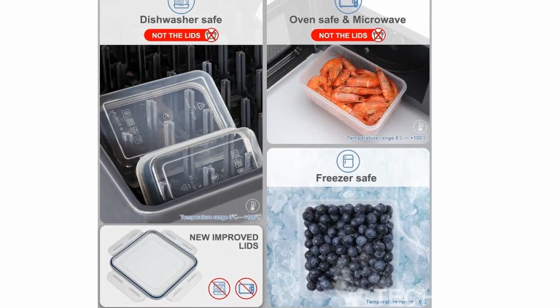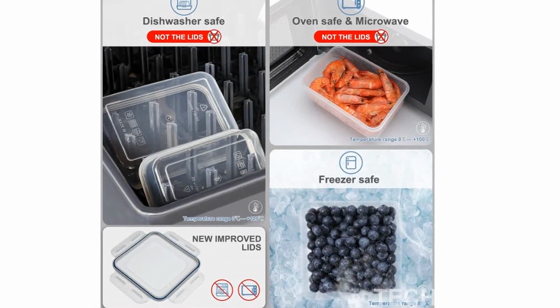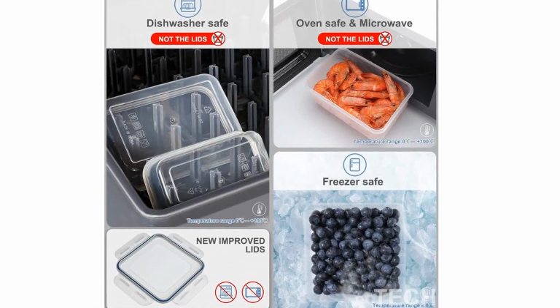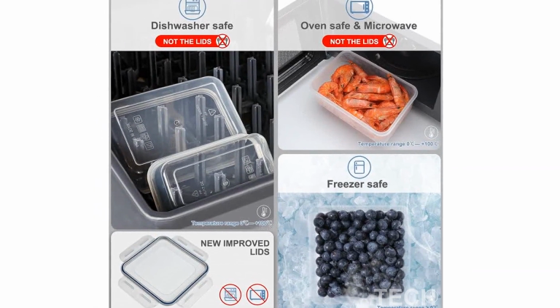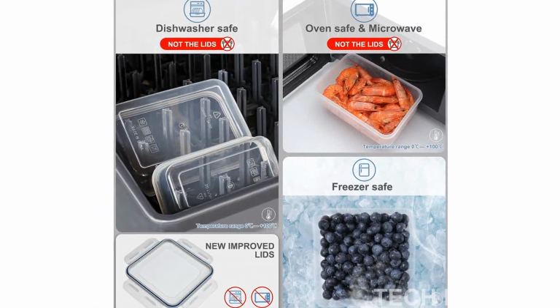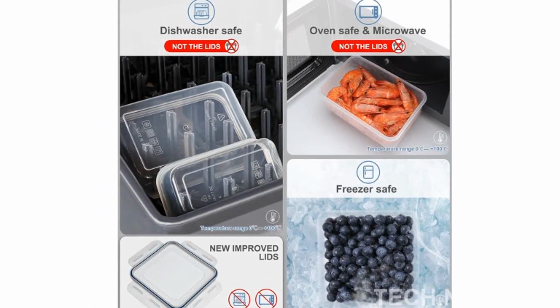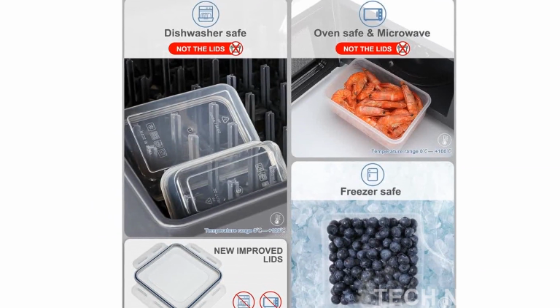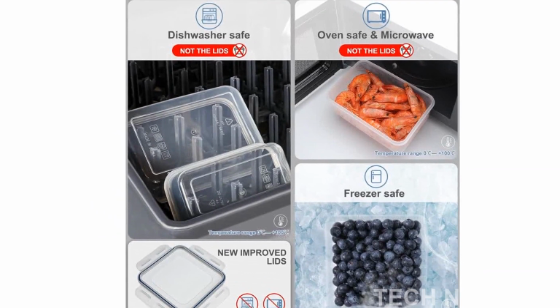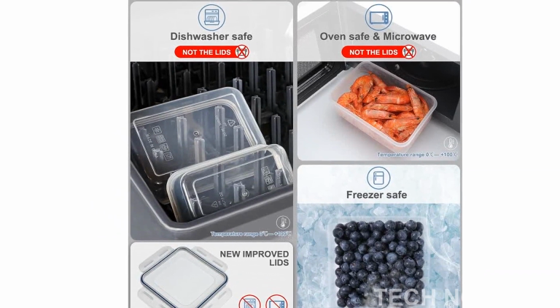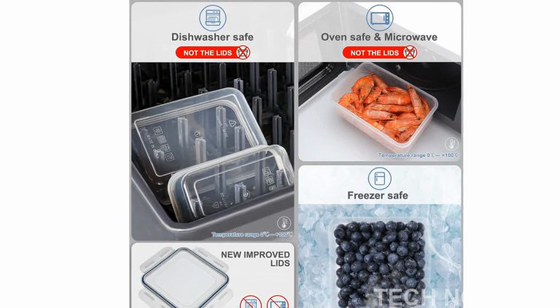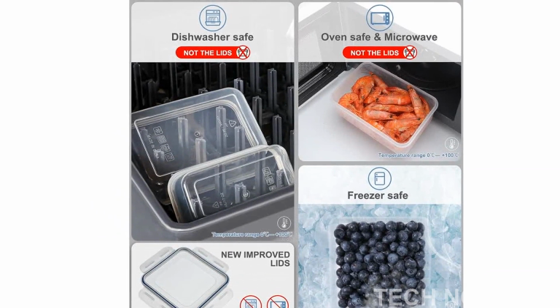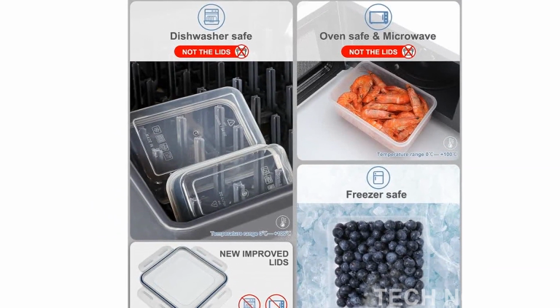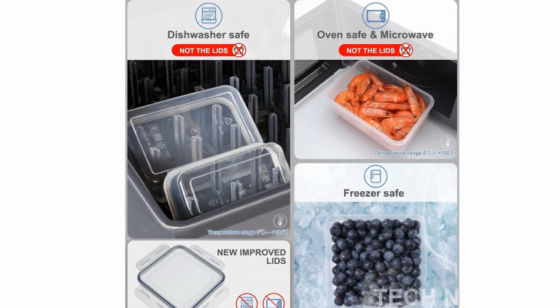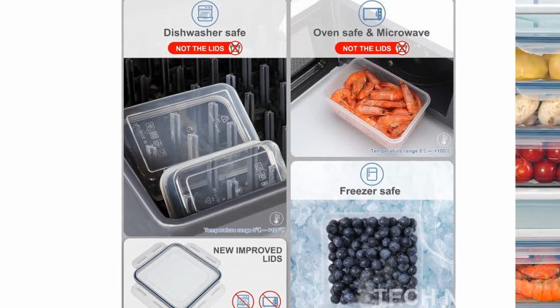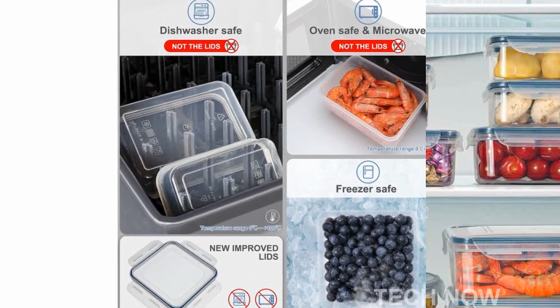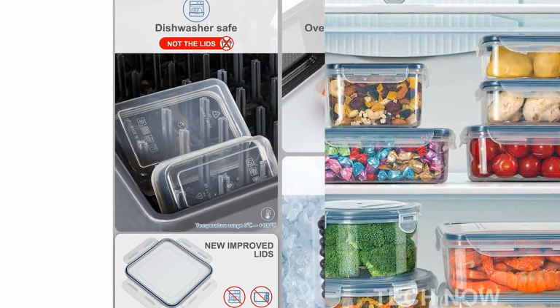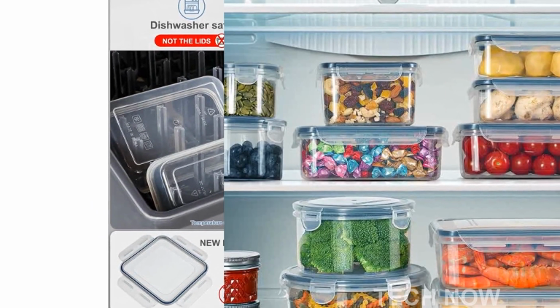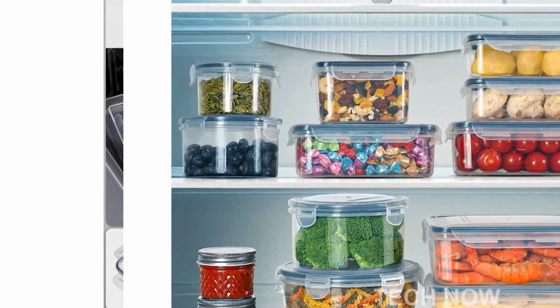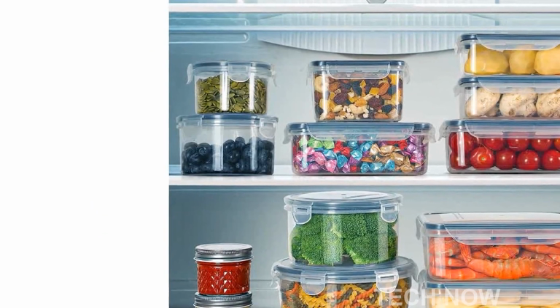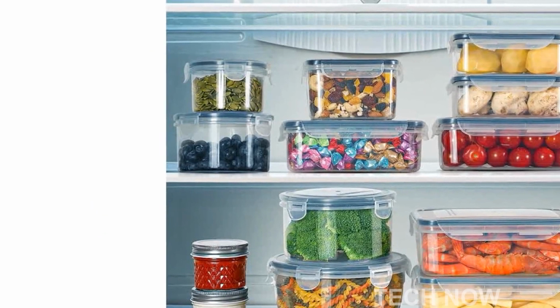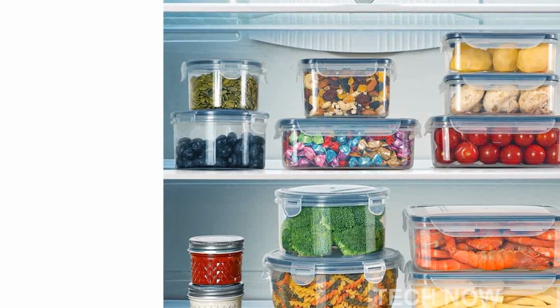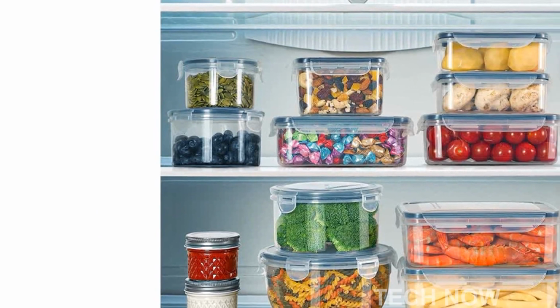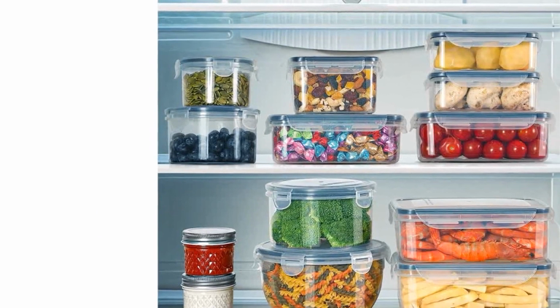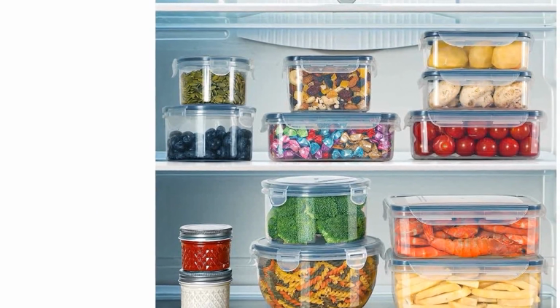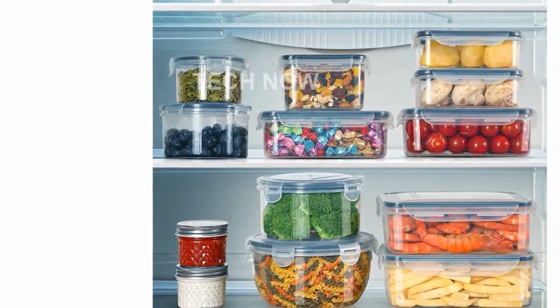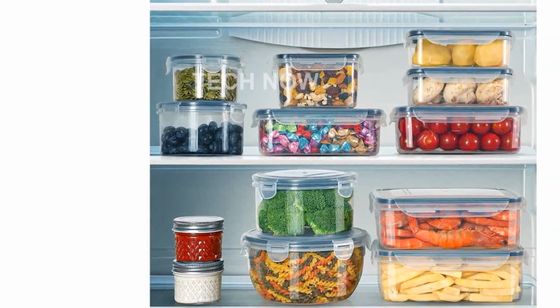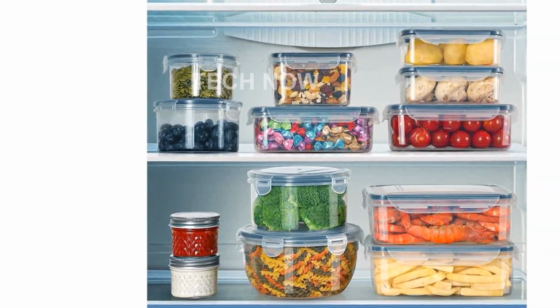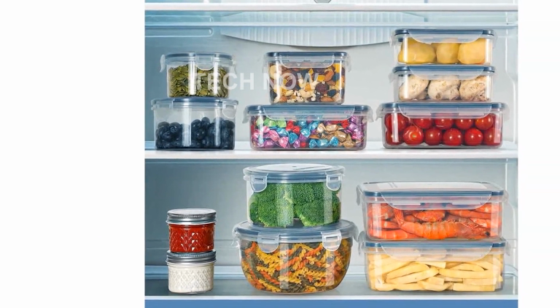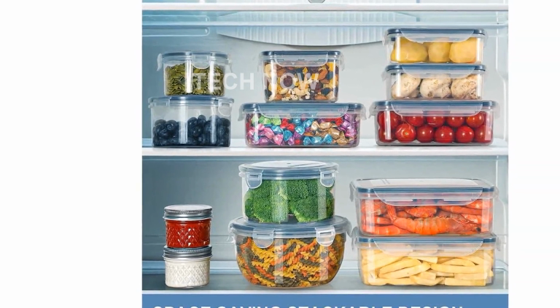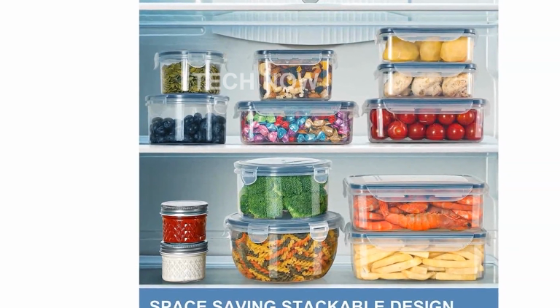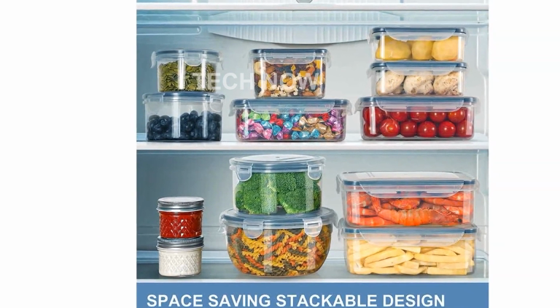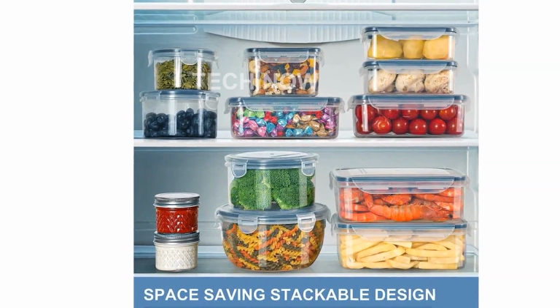The set includes a variety of sizes, with 6 rectangular containers, 4 square containers, and 4 round containers, ensuring that you have containers to suit all of your needs.